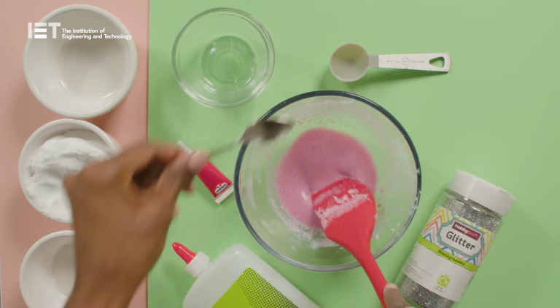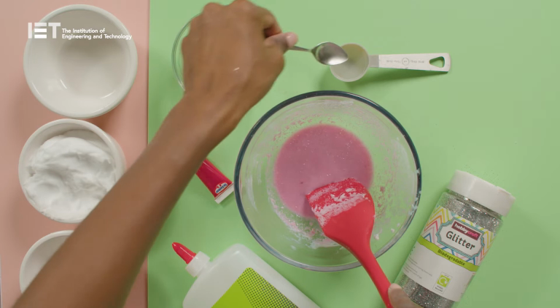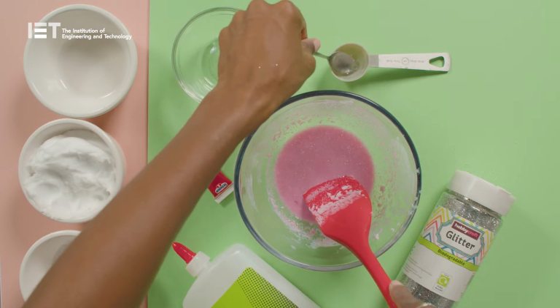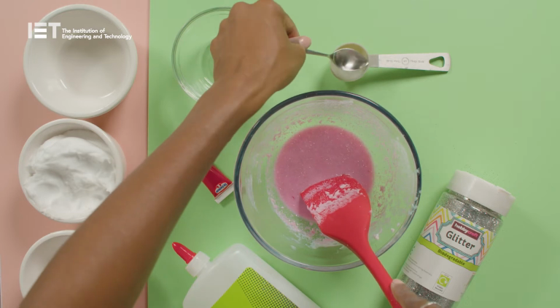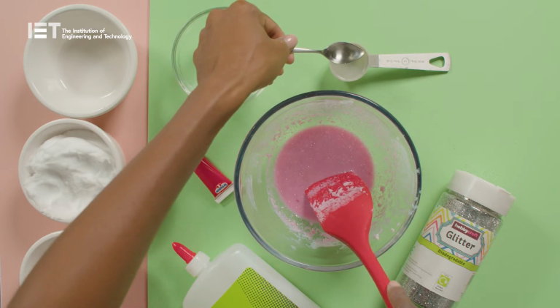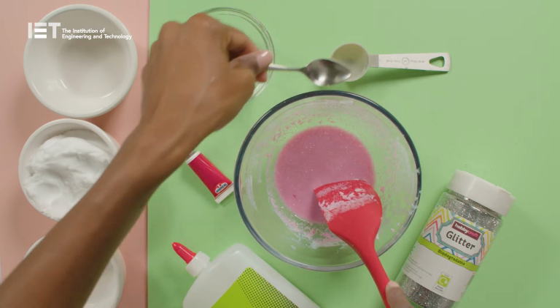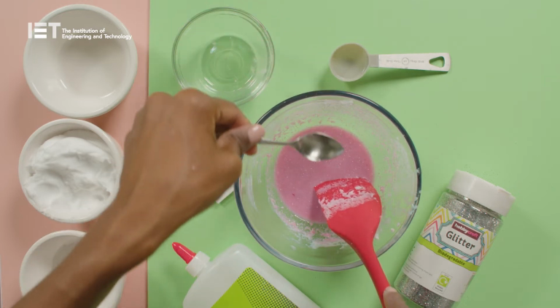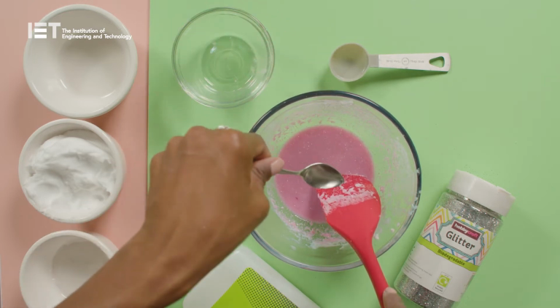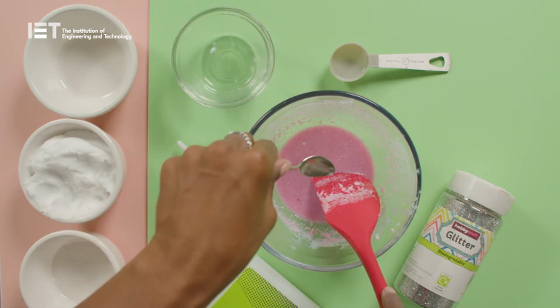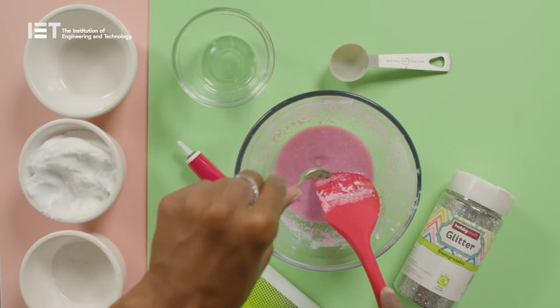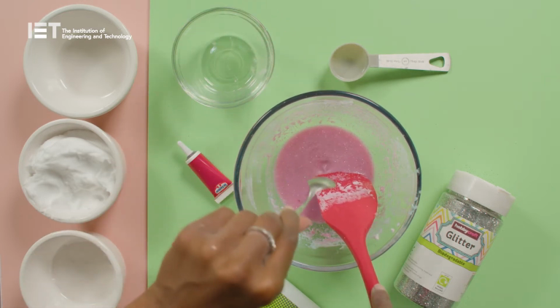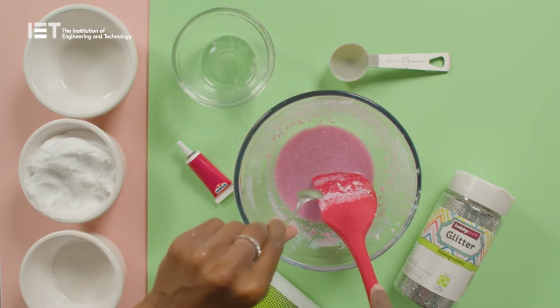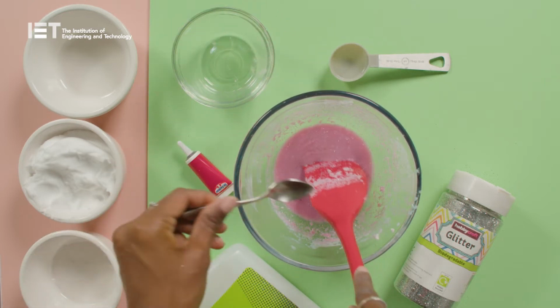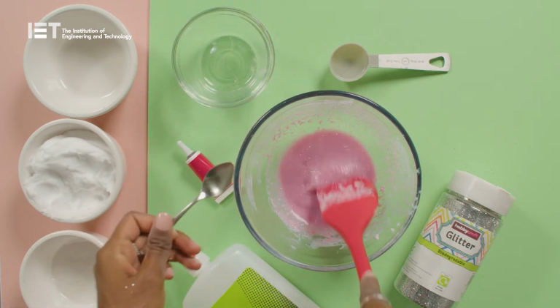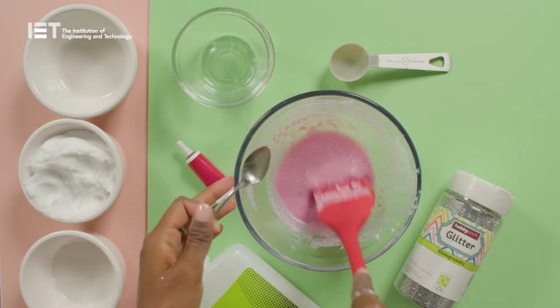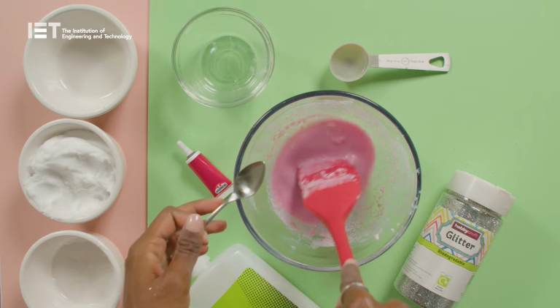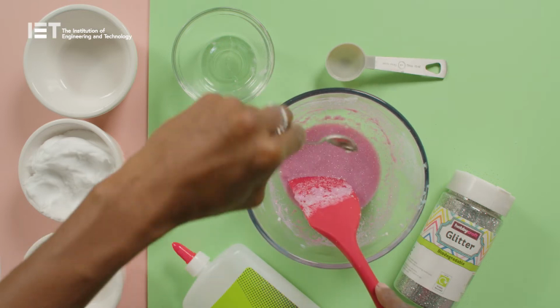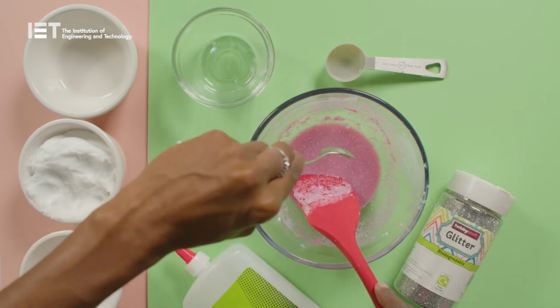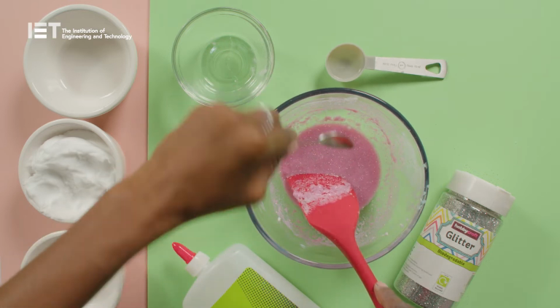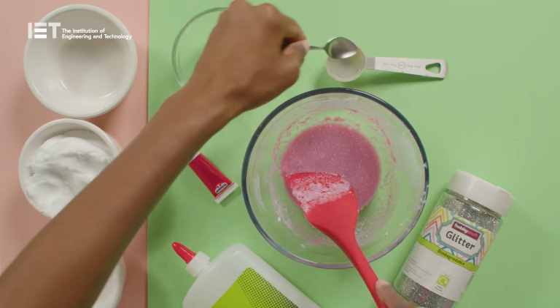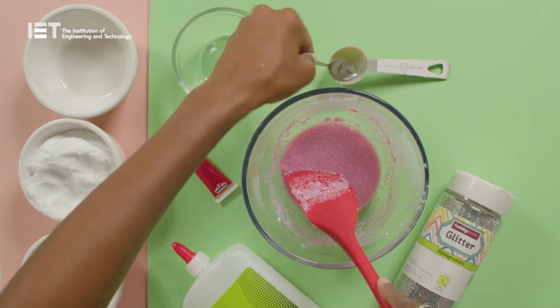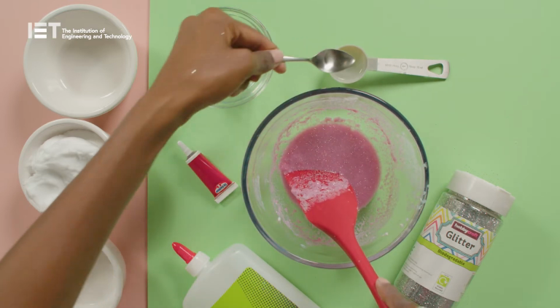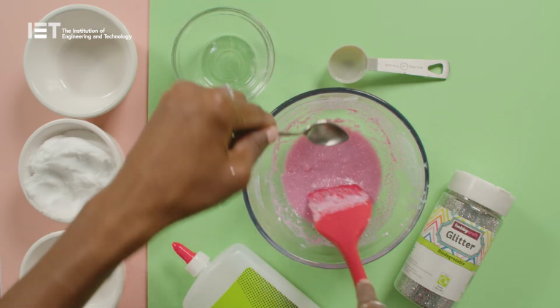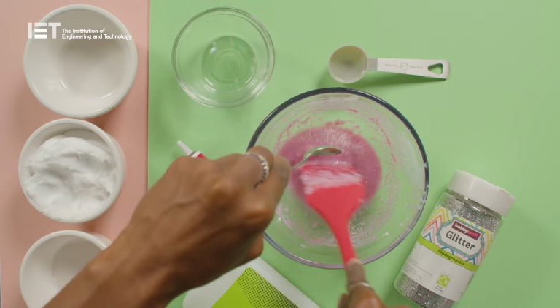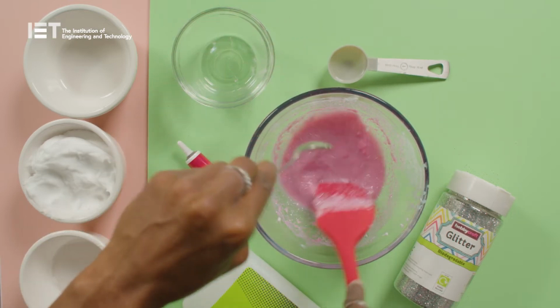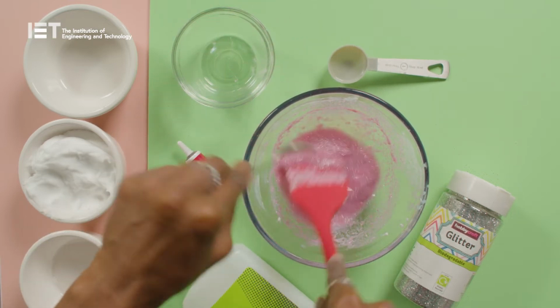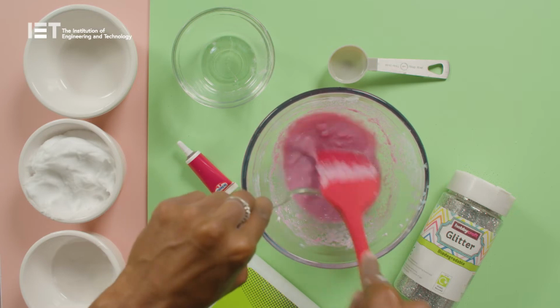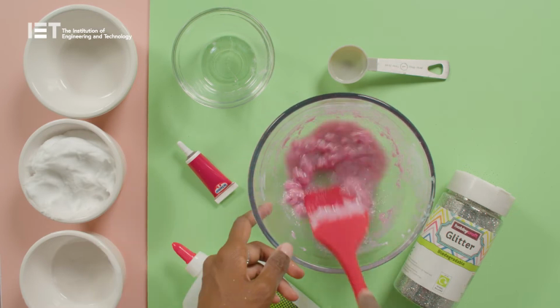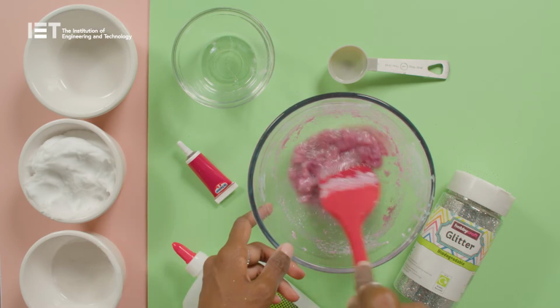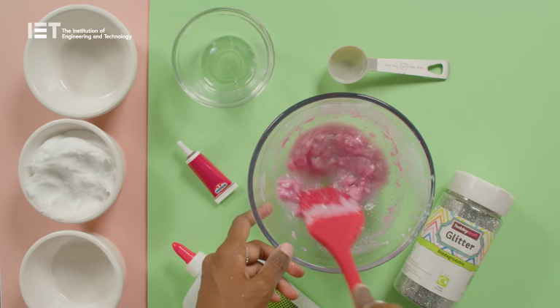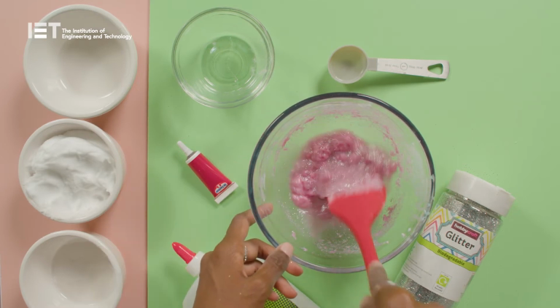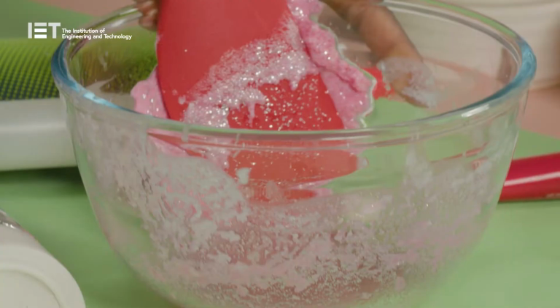The final ingredient is contact lens solution. Make sure it's one containing boric acid. Add it slowly as you mix — too much and the slime won't be elastic, not enough and it'll stick to your hands.